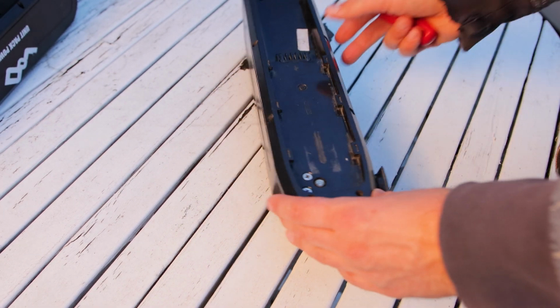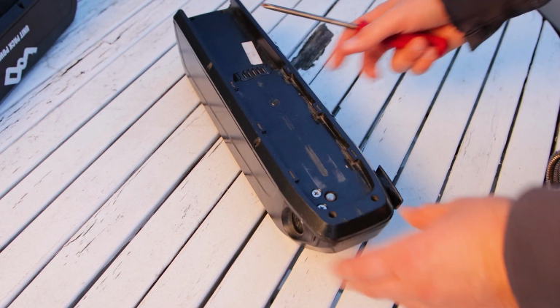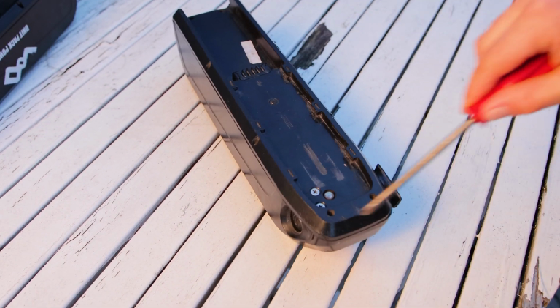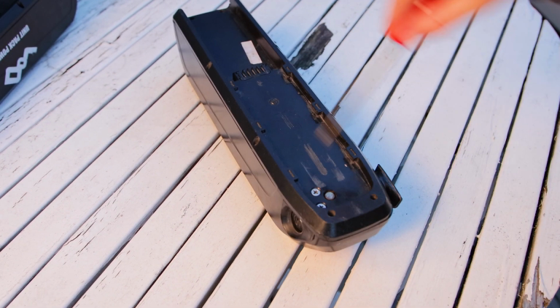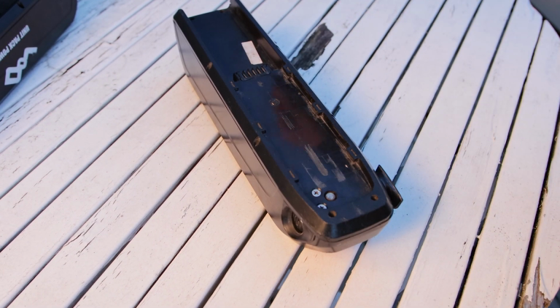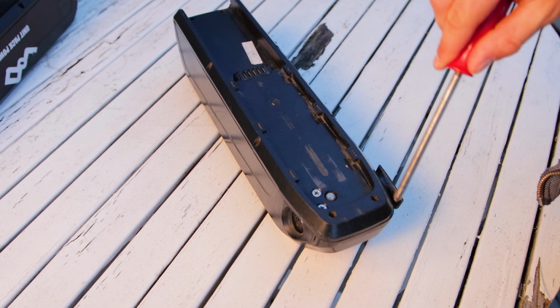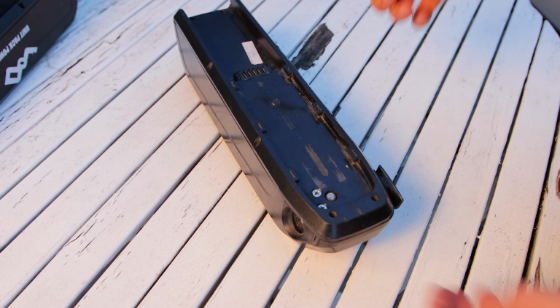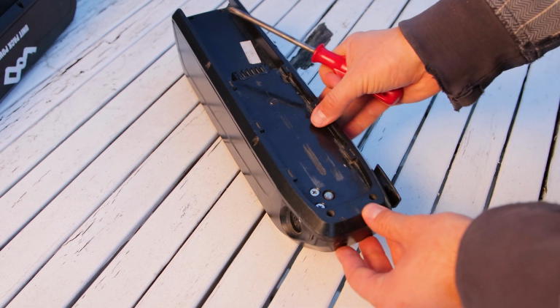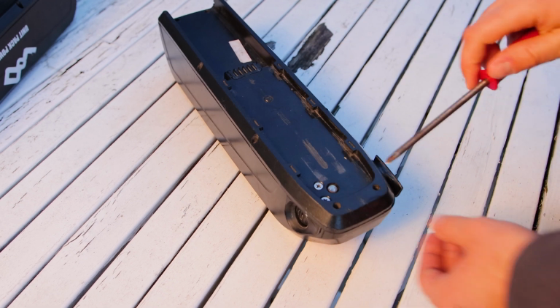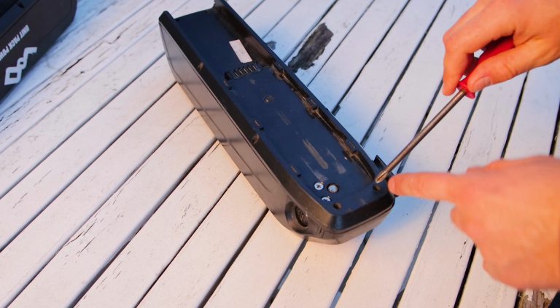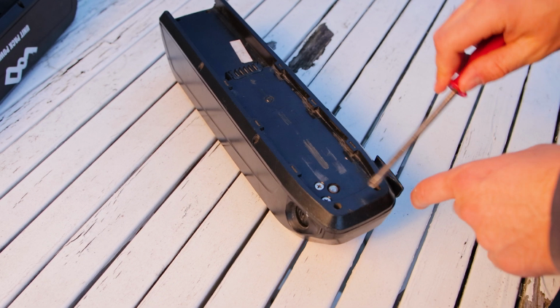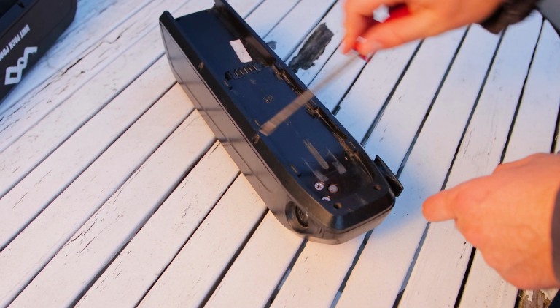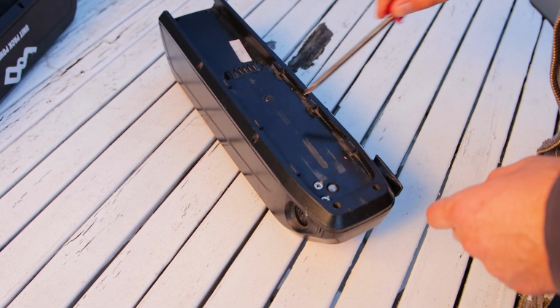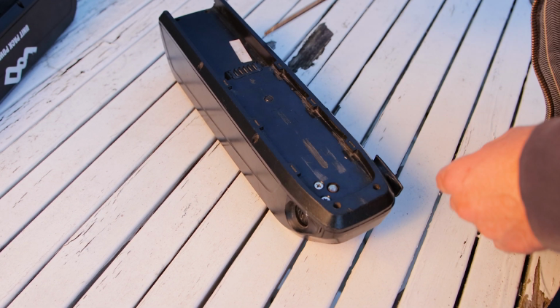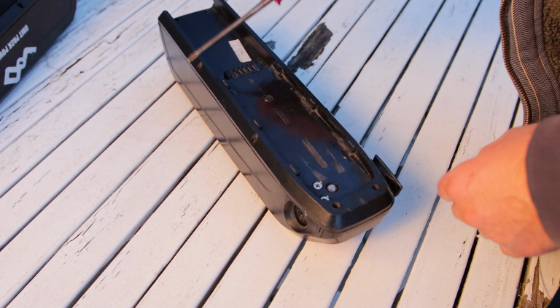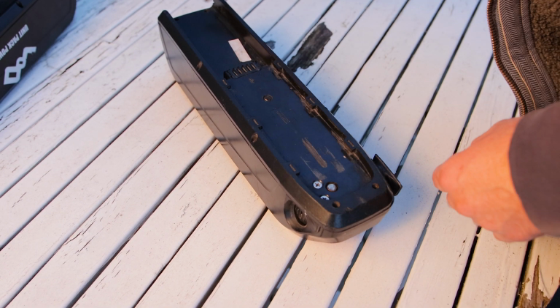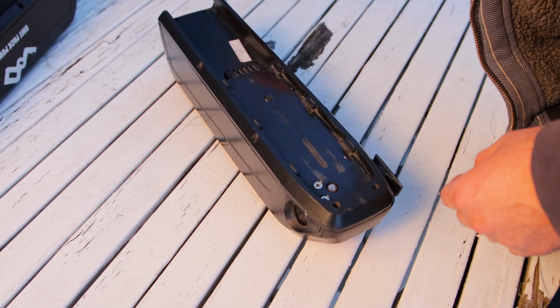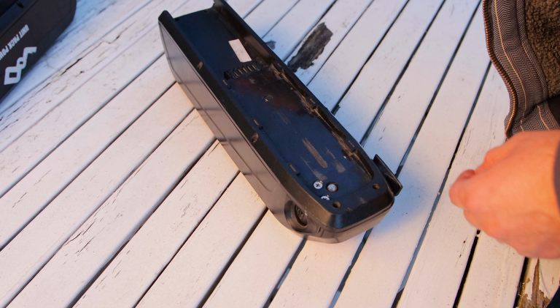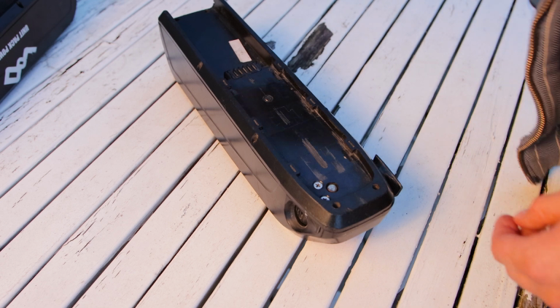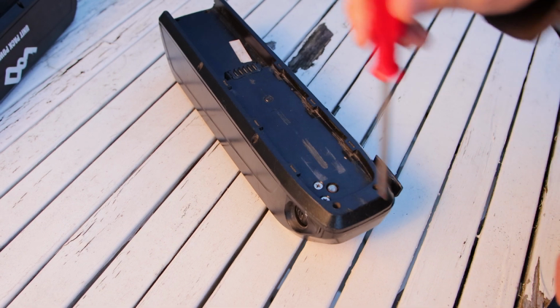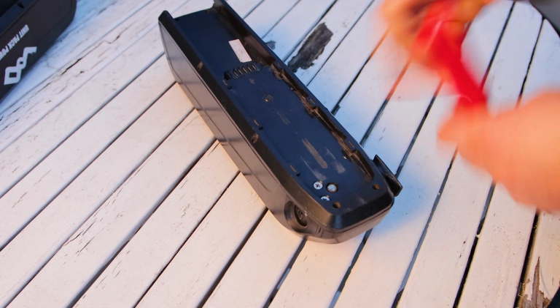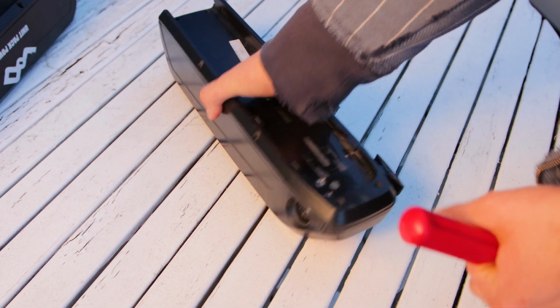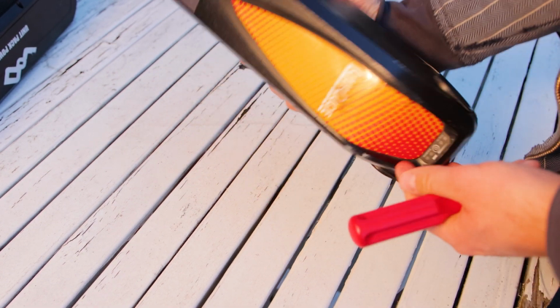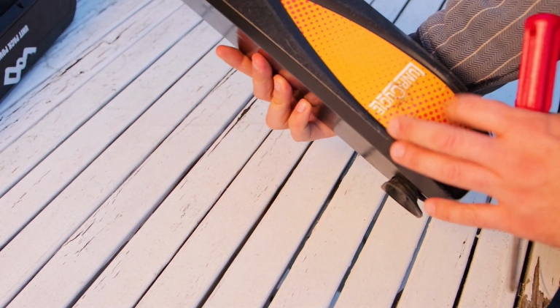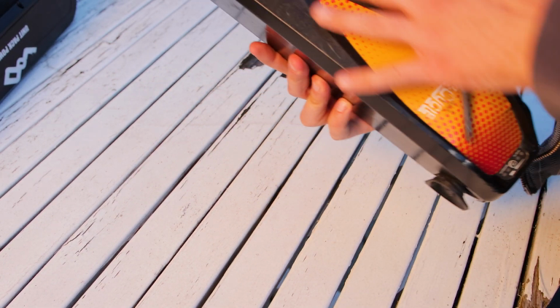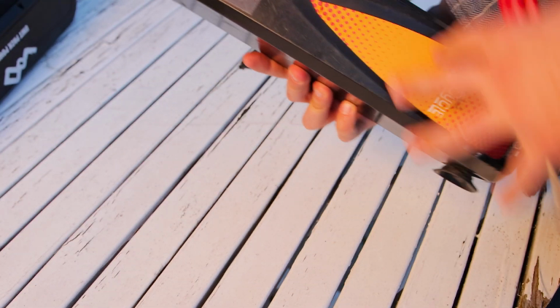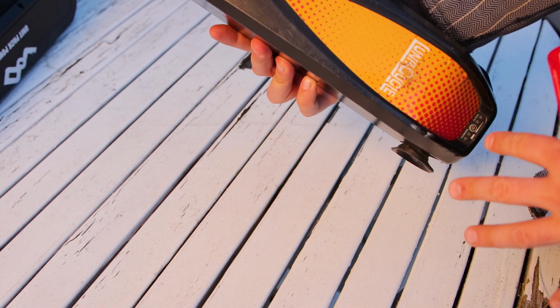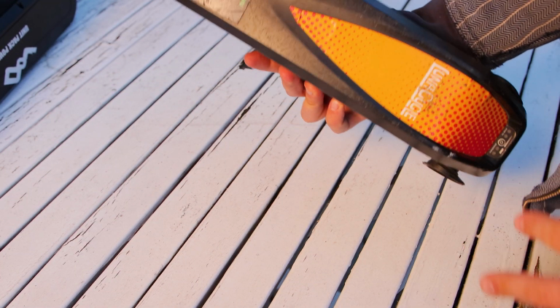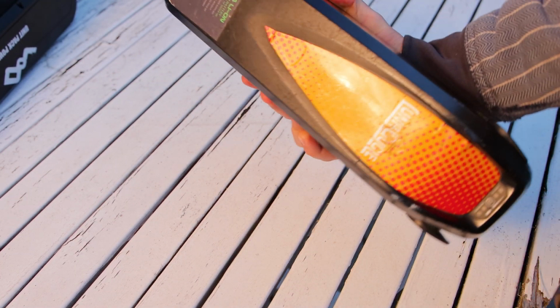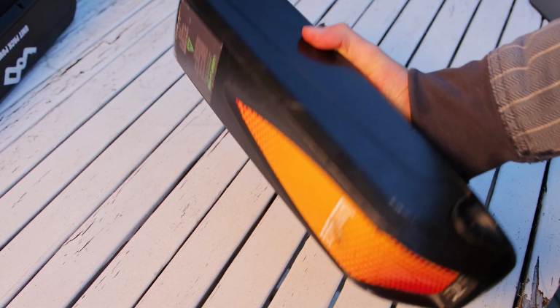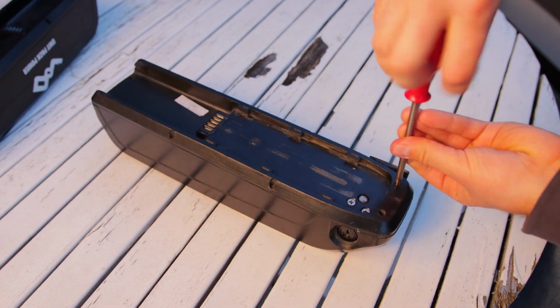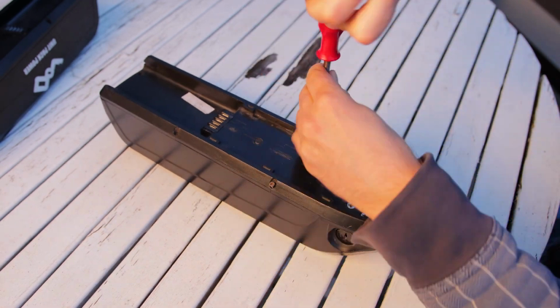First step is you're just gonna unscrew all of the screws. There are, in this case, 8, and they're just on the bottom. There aren't any on the top because that would defeat the waterproofing of this whole cover idea.